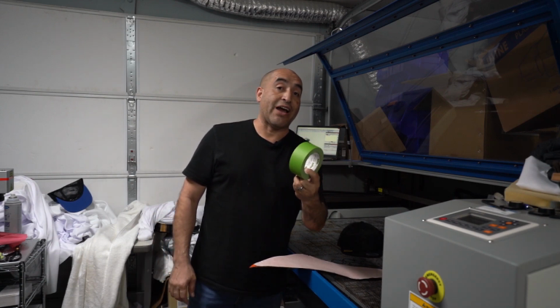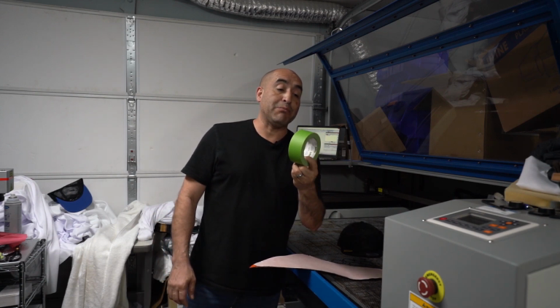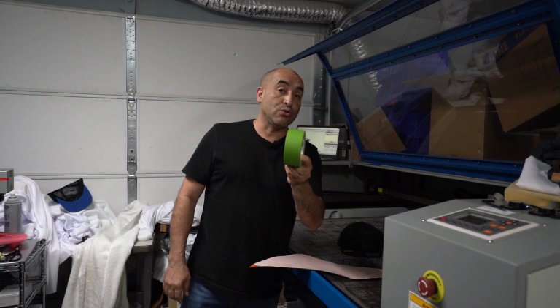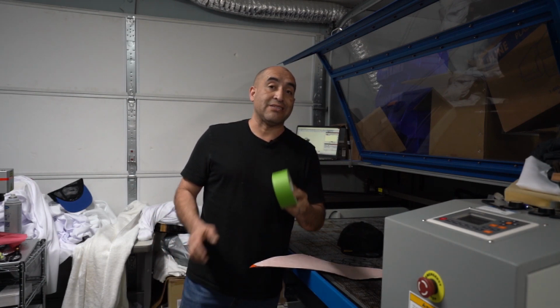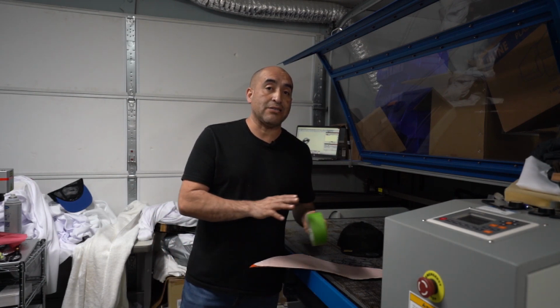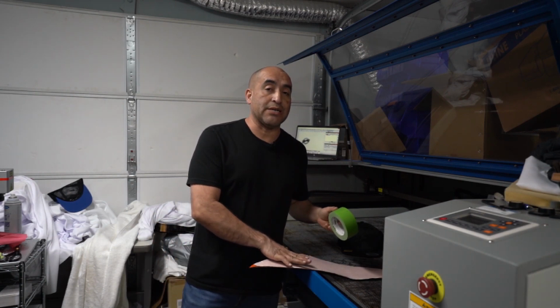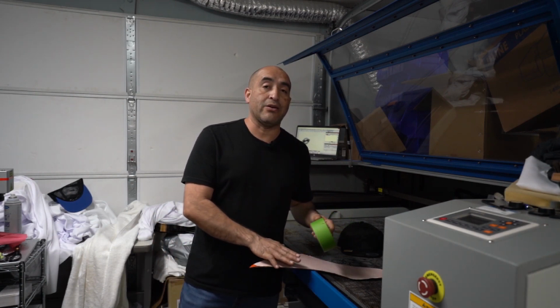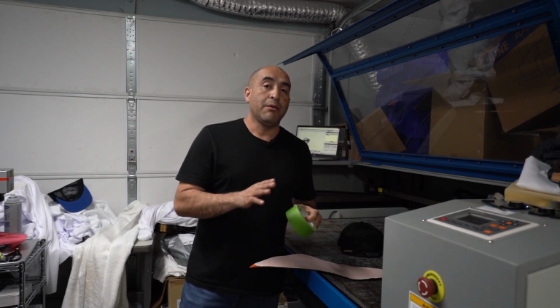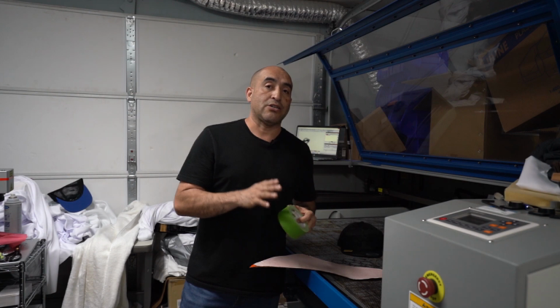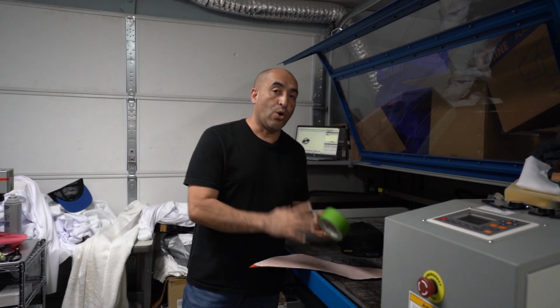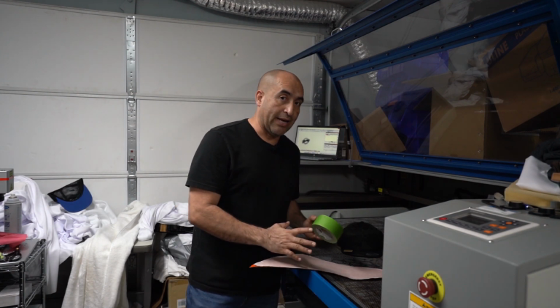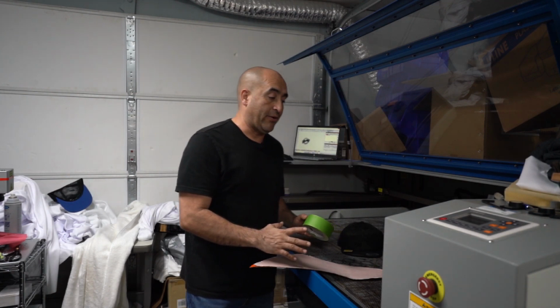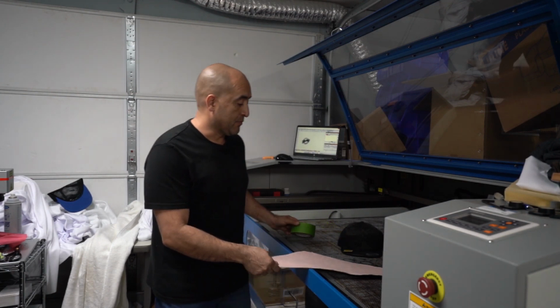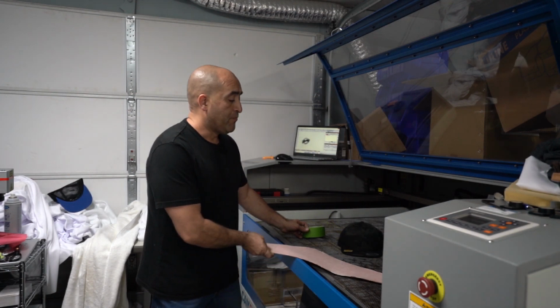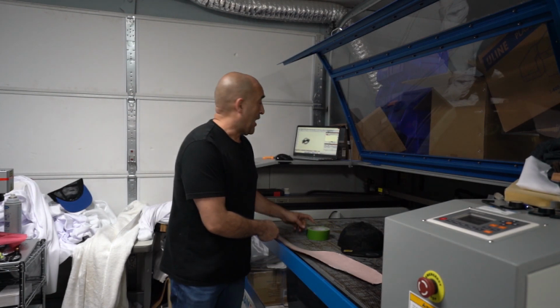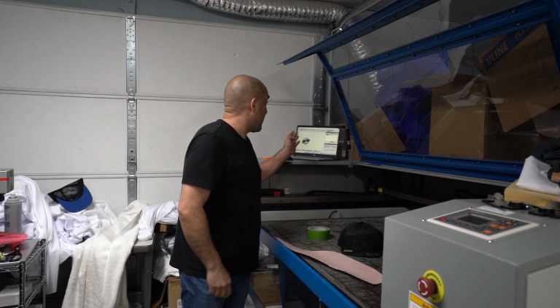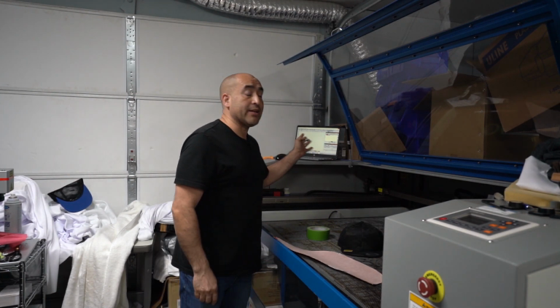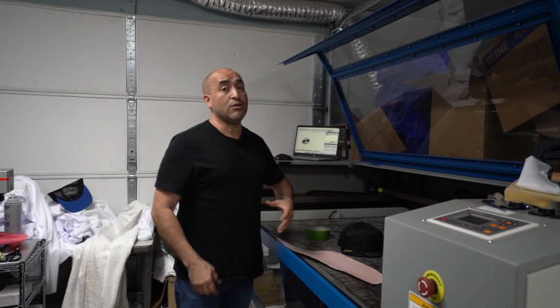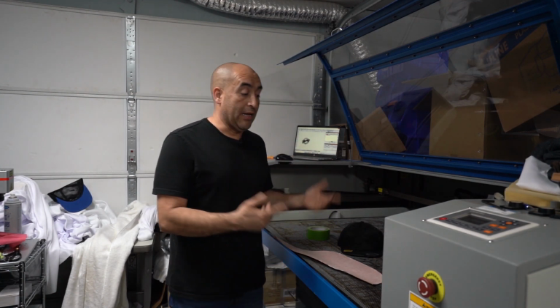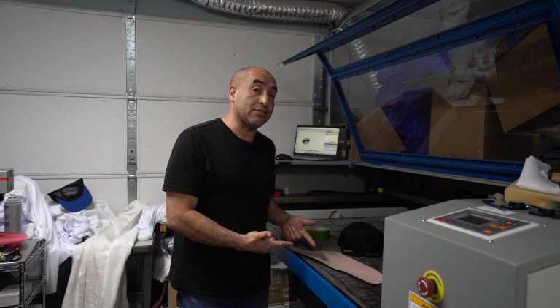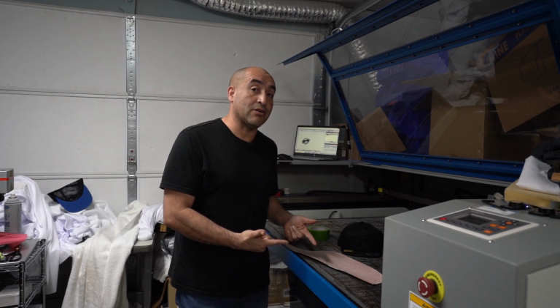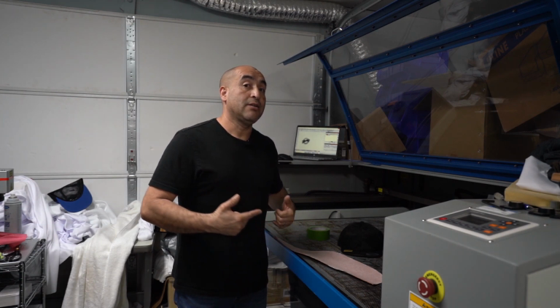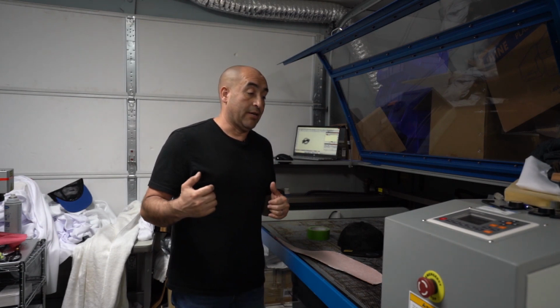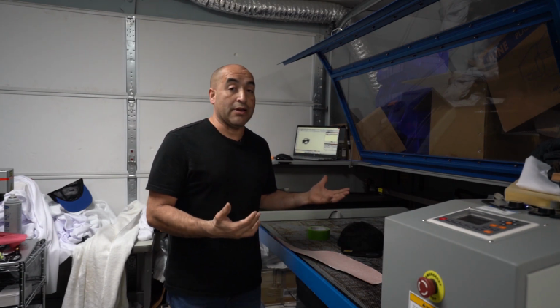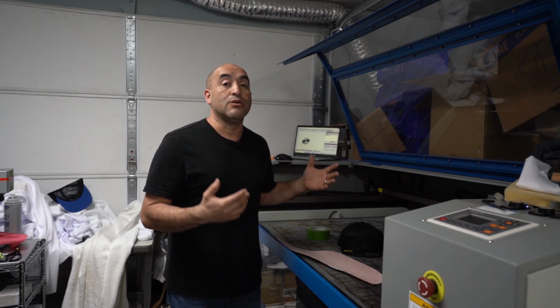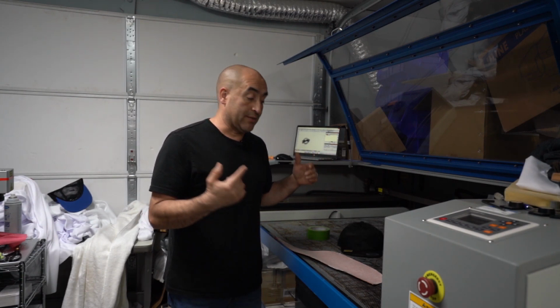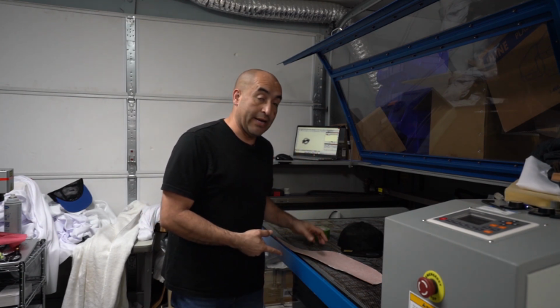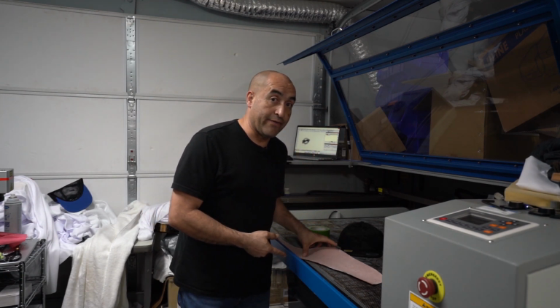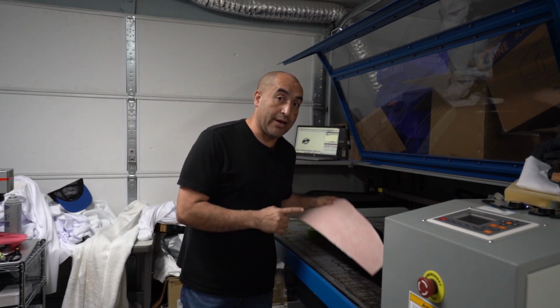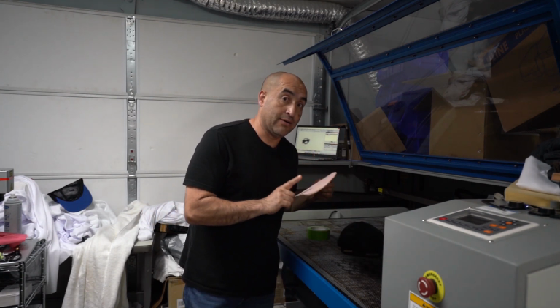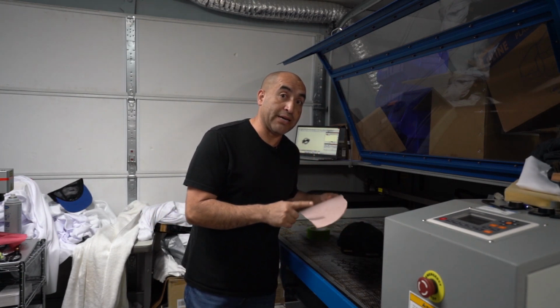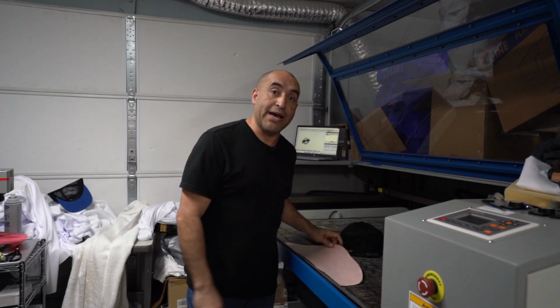As a matter of fact, I'm going to use this not to protect the leather, but actually to hold the leather down. I've already created the logo, so let me turn the laser on so we can start engraving and making this patch.